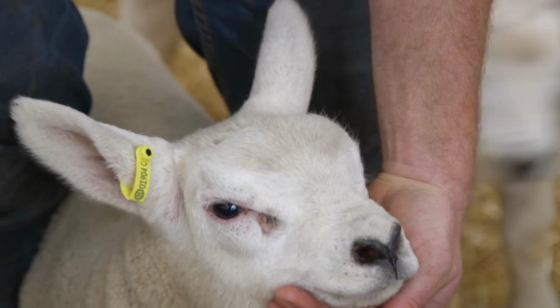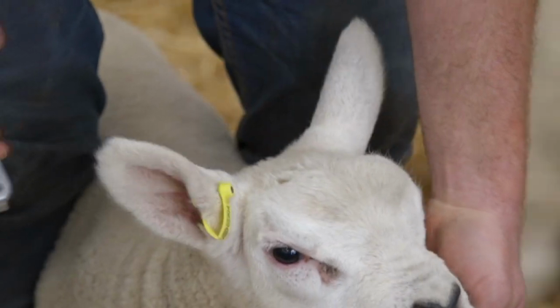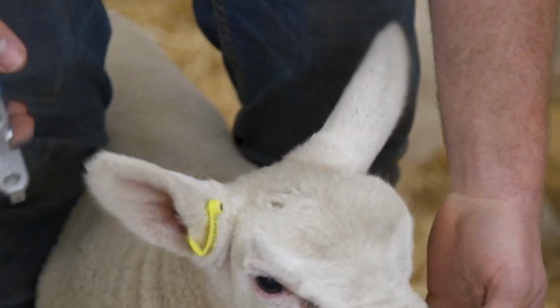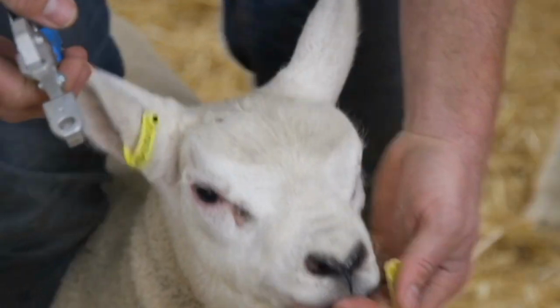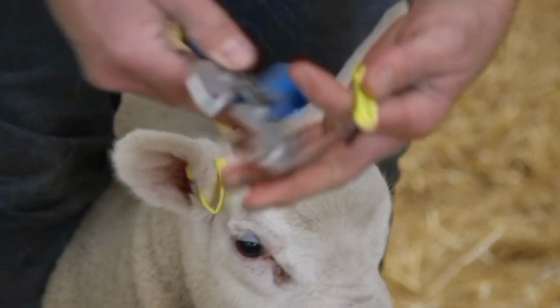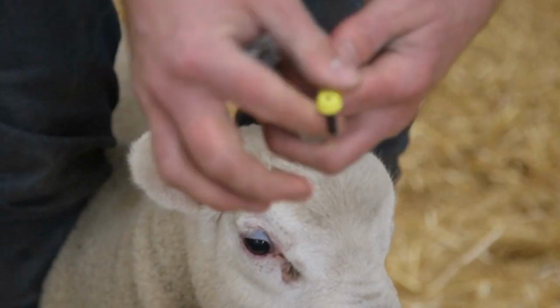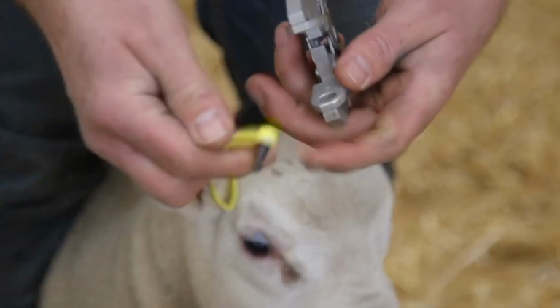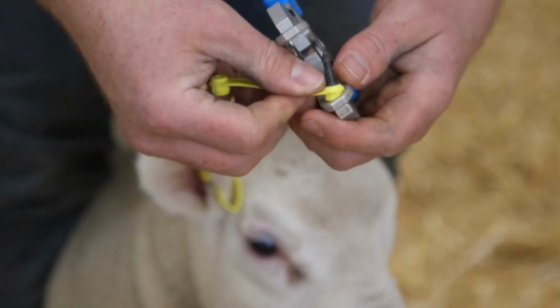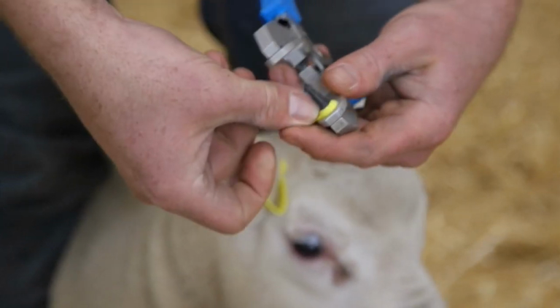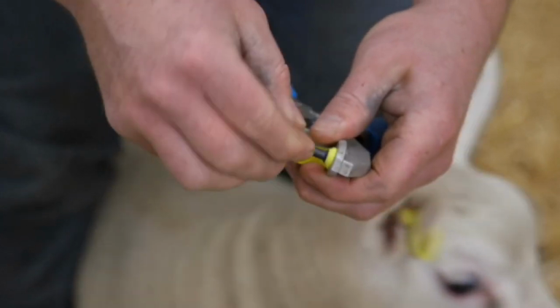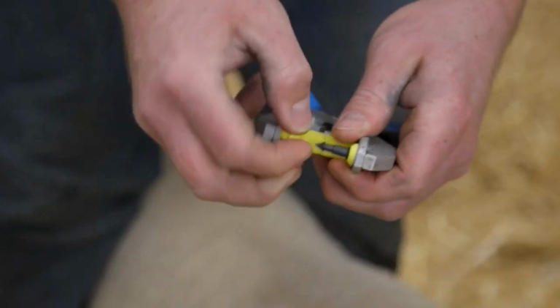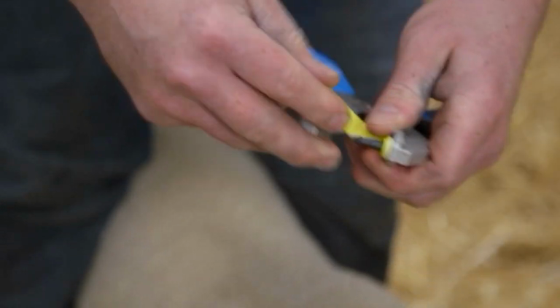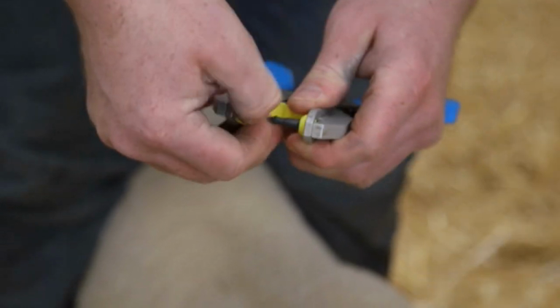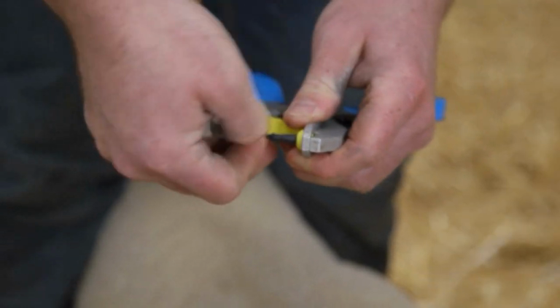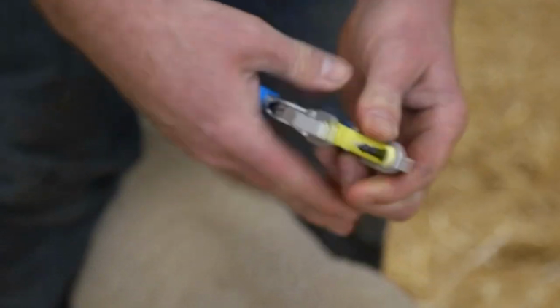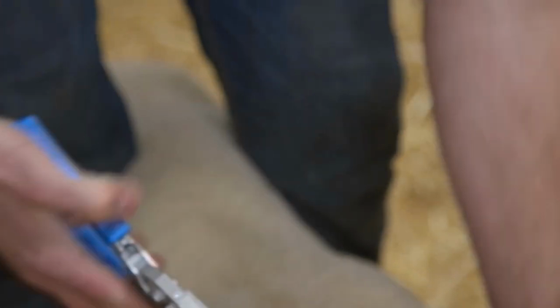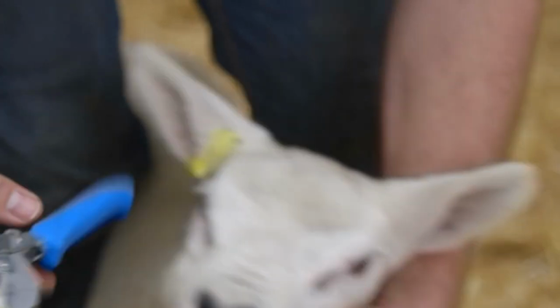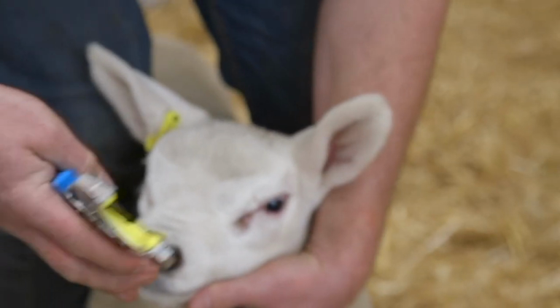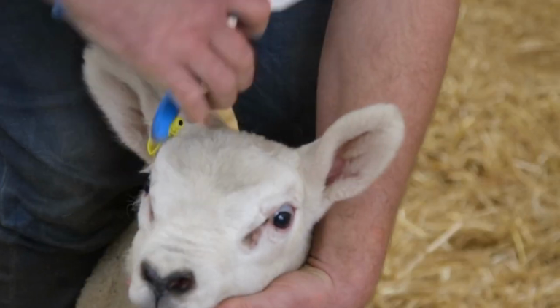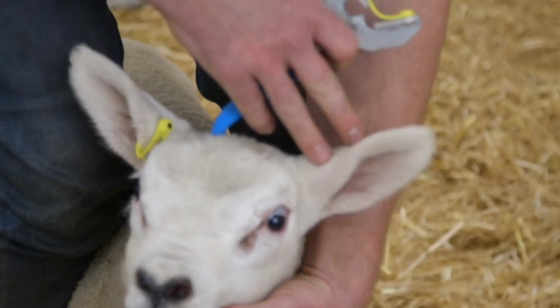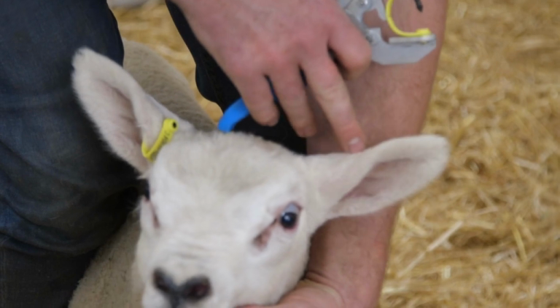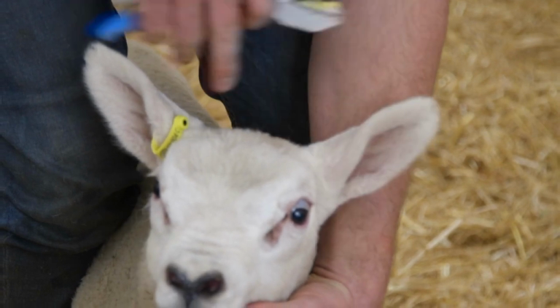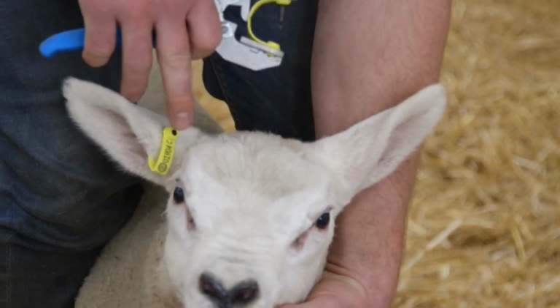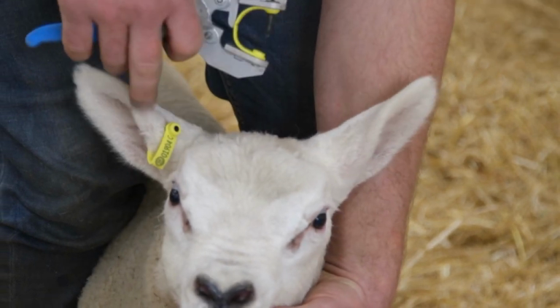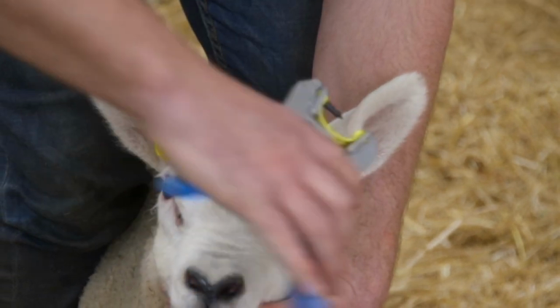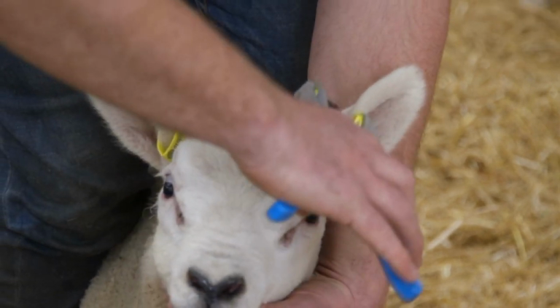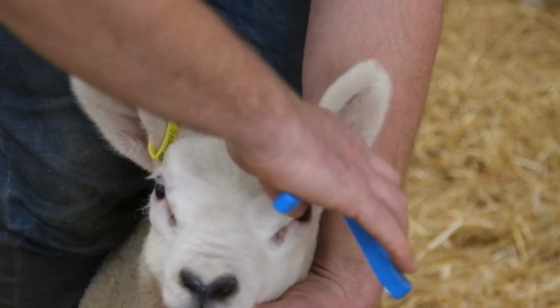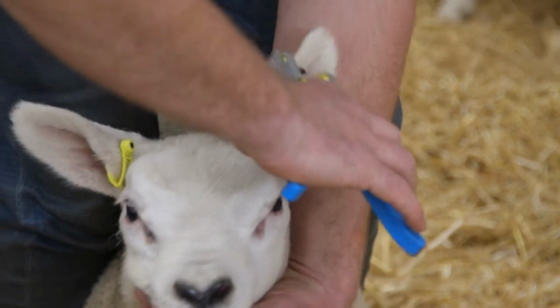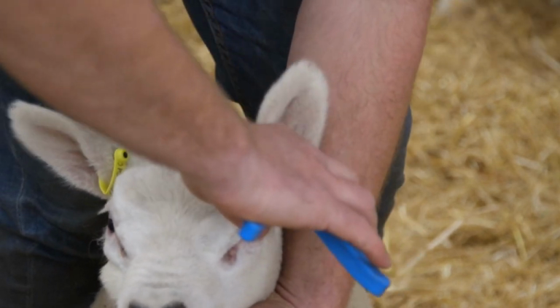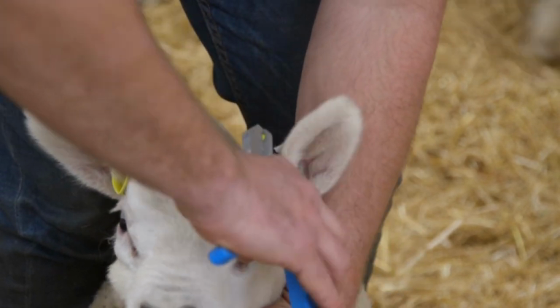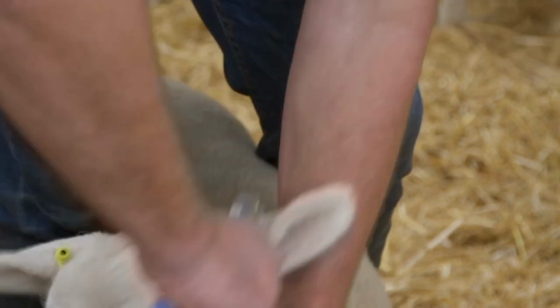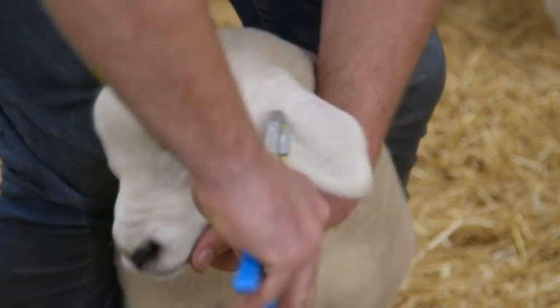Repeat the same process on the left hand ear with our VID tag. The applicator works in a scissors motion, so it will close square no matter what angle you hold your hand at. We will aim for the same location in the front of the lobe of the ear and clamp the job done.